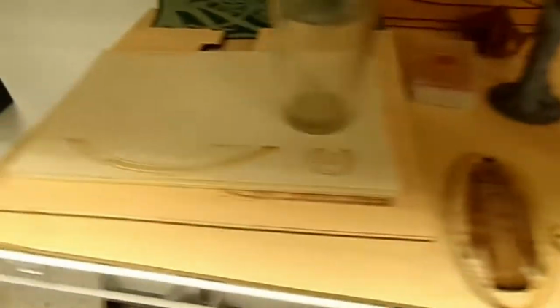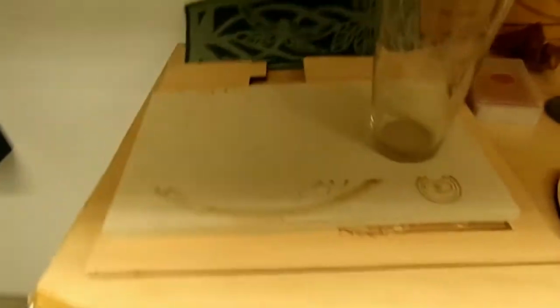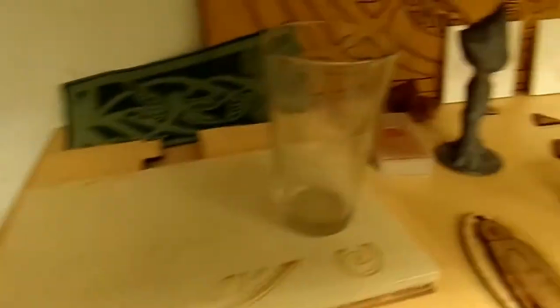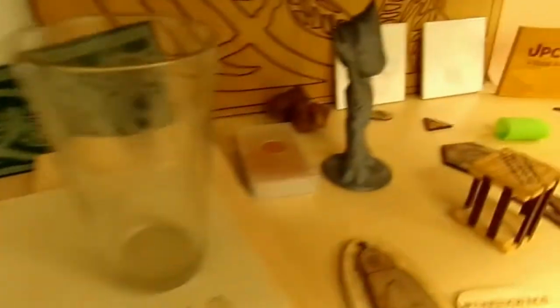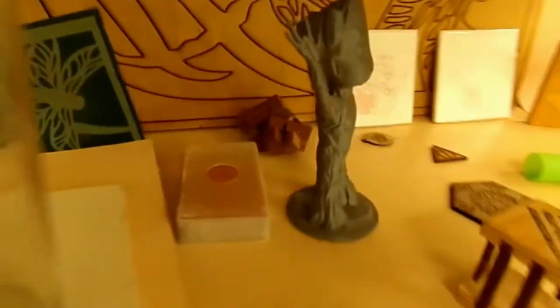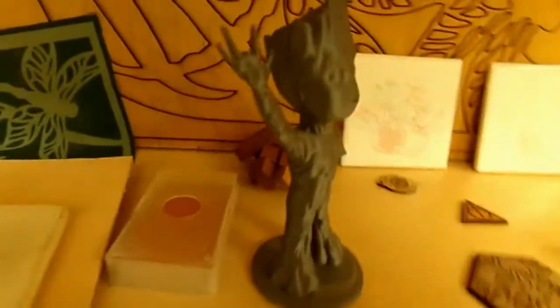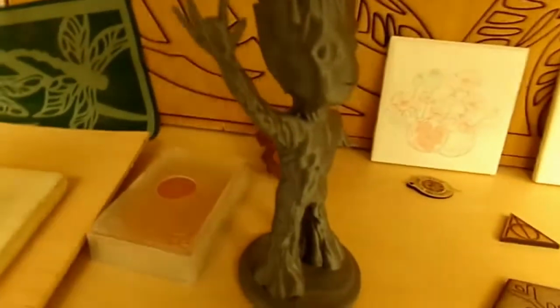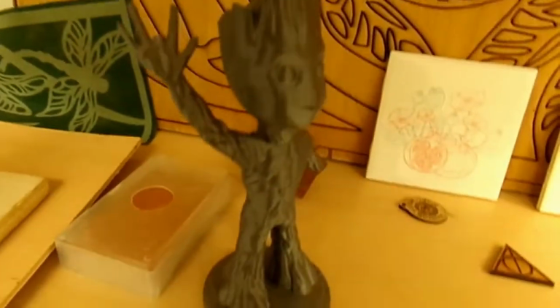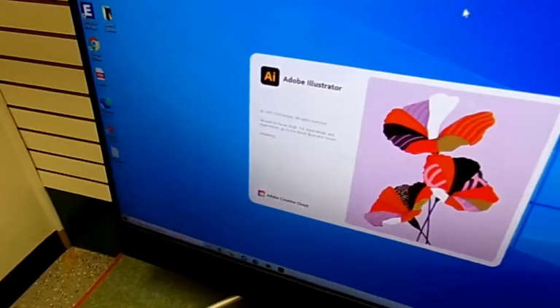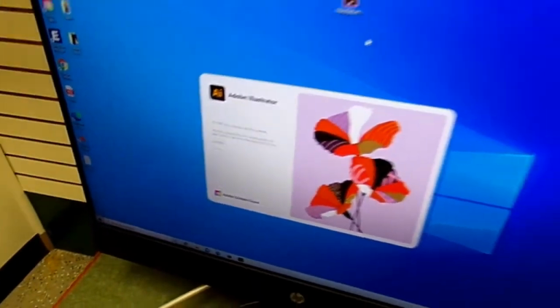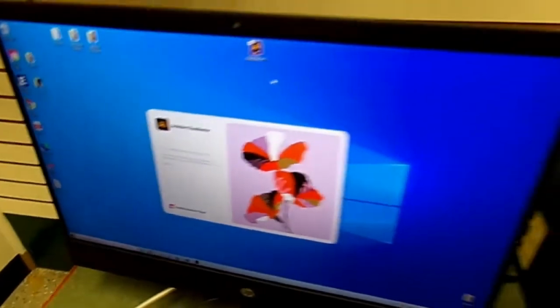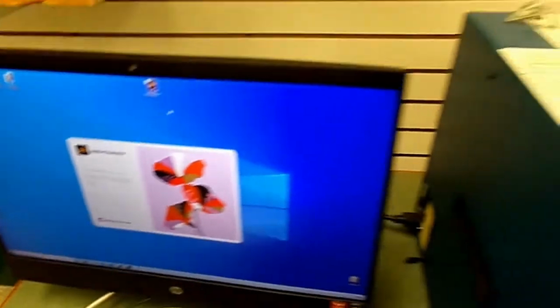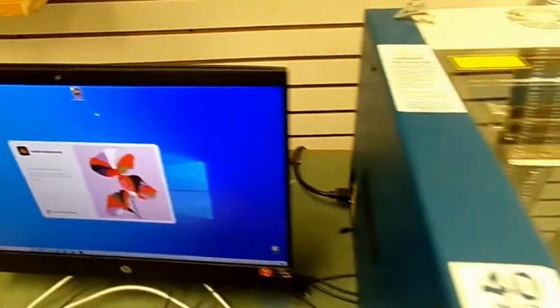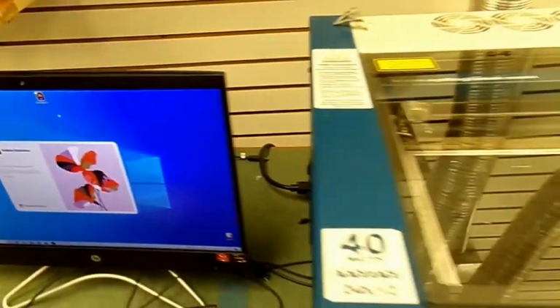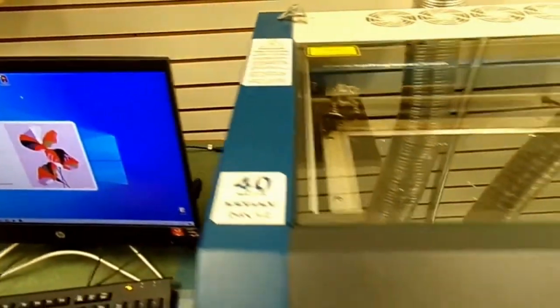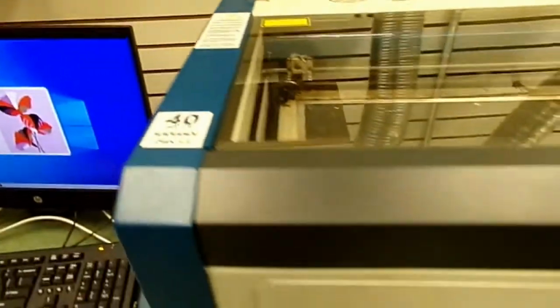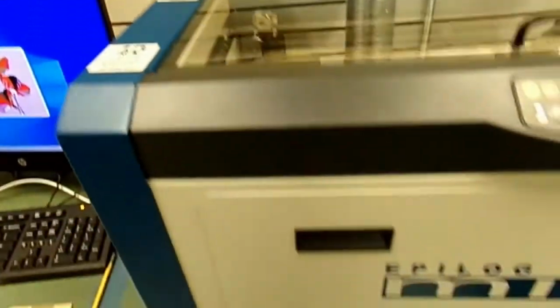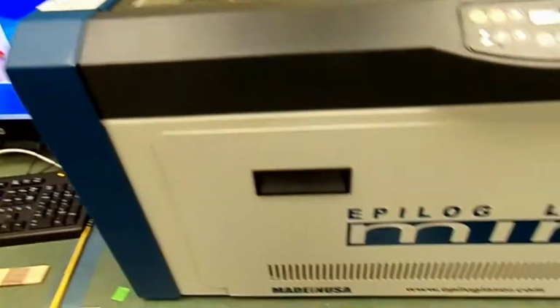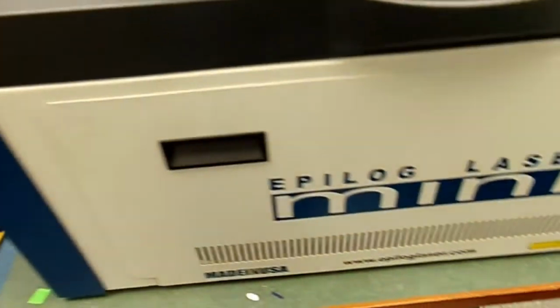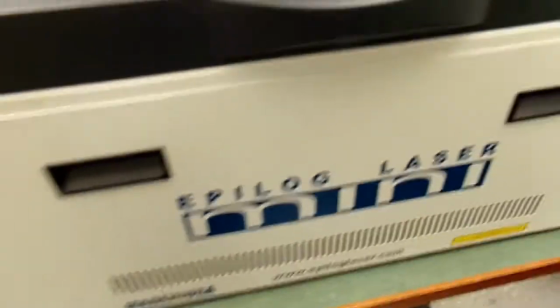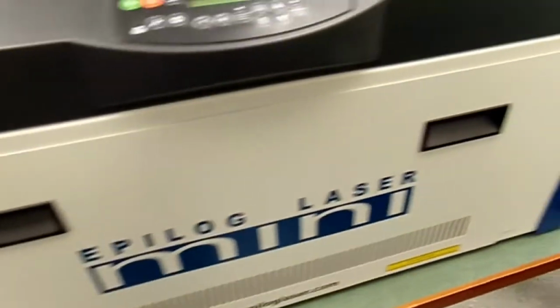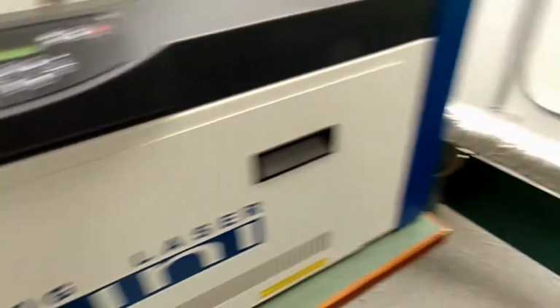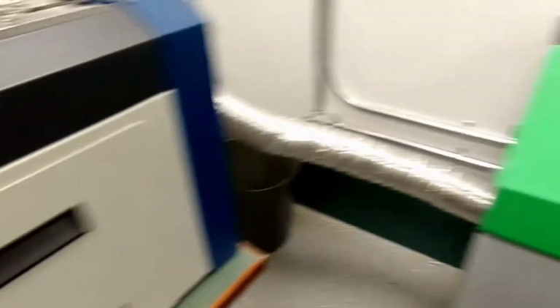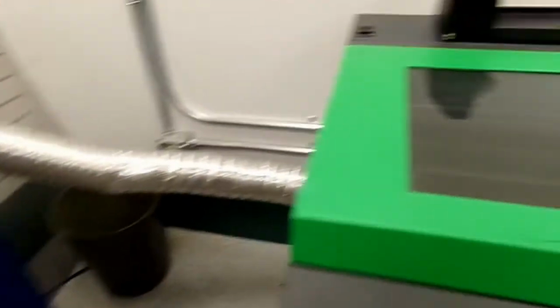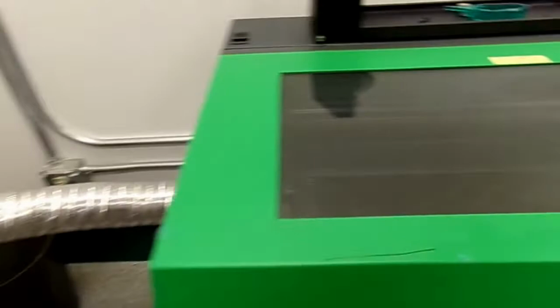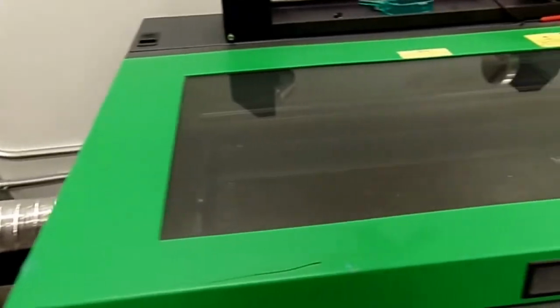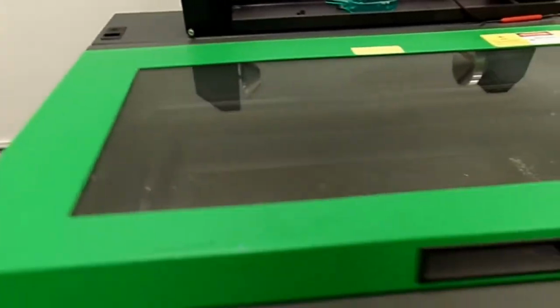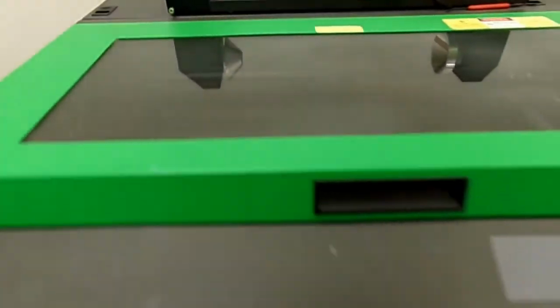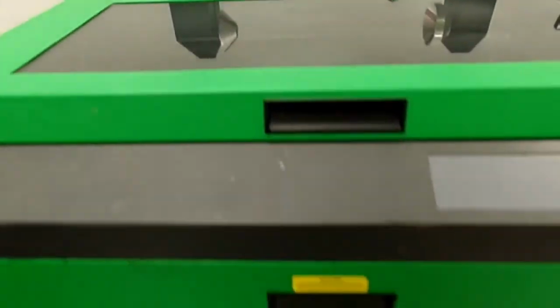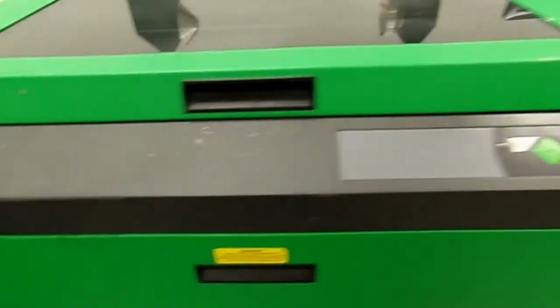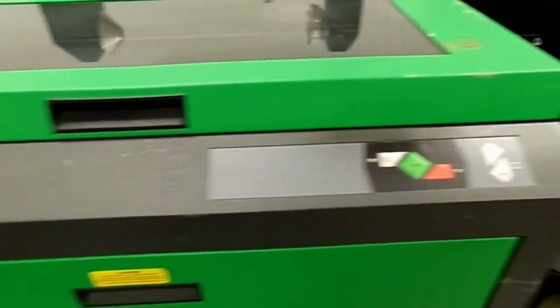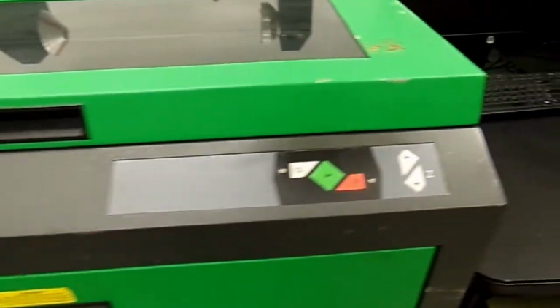Next up is the room that holds our laser engraver and 3D printer, as well as a variety of examples of the potential uses of the machines, particularly our laser engraver which can be used to engrave glass, wood, metal, and other materials.